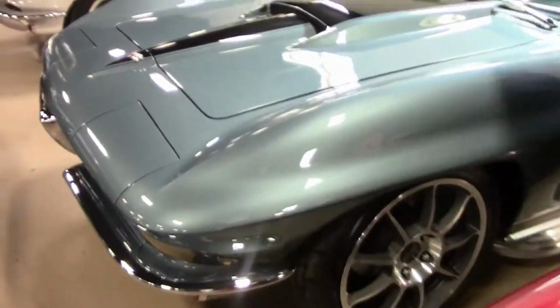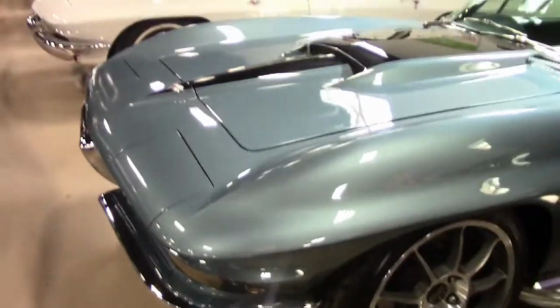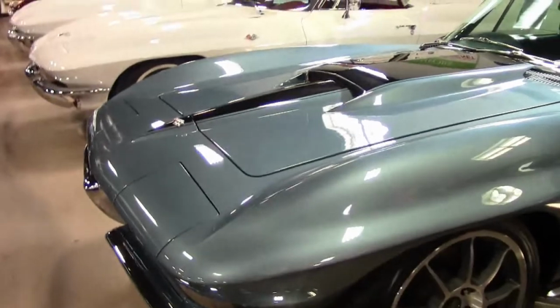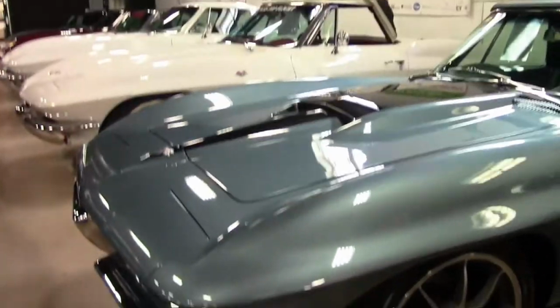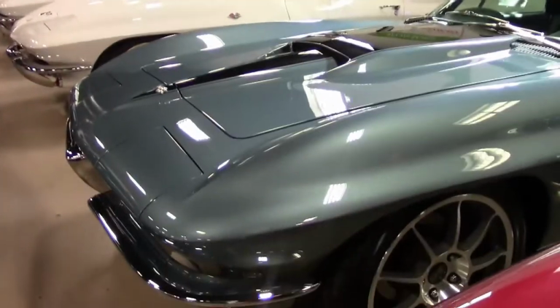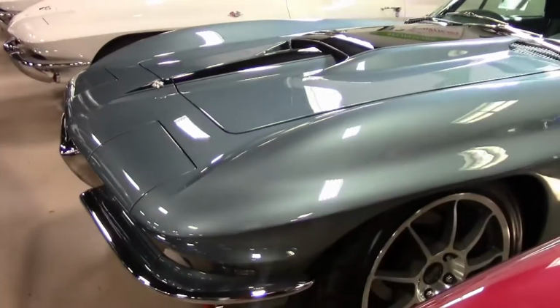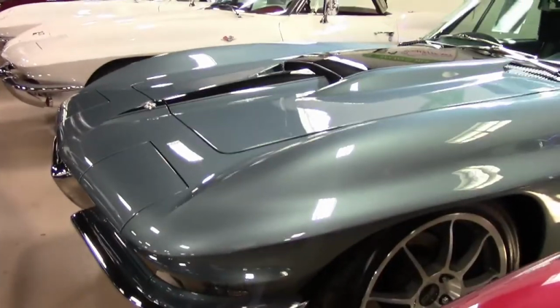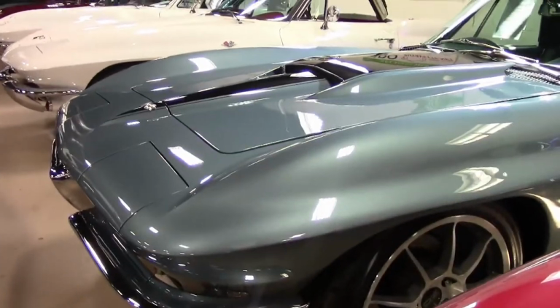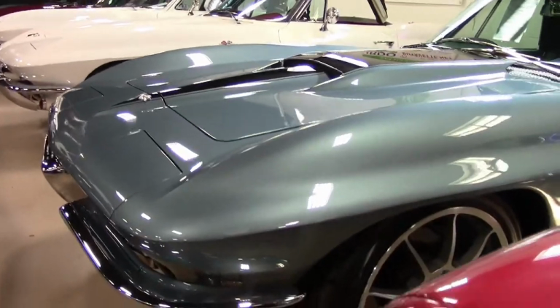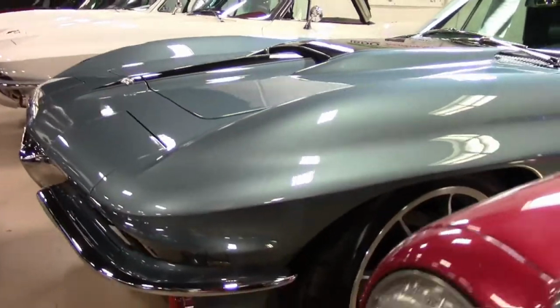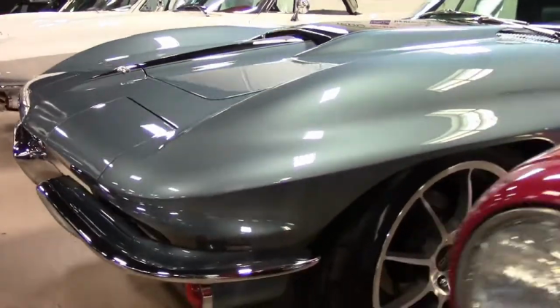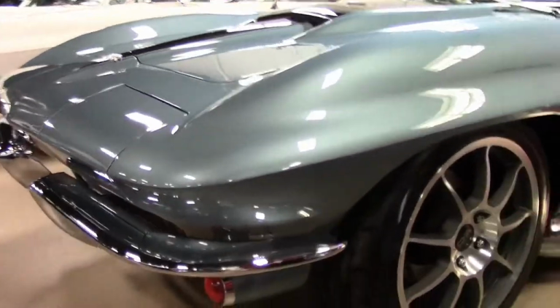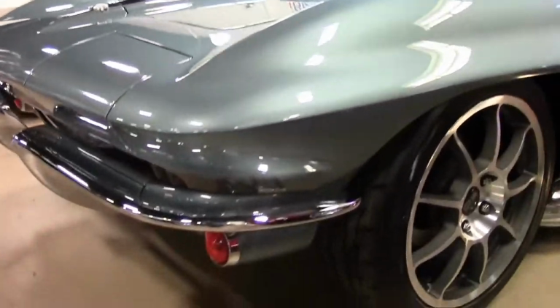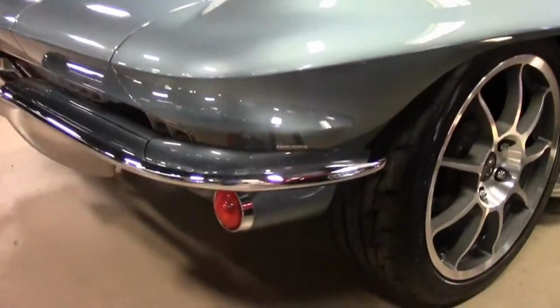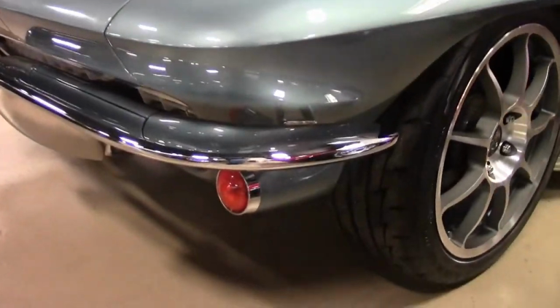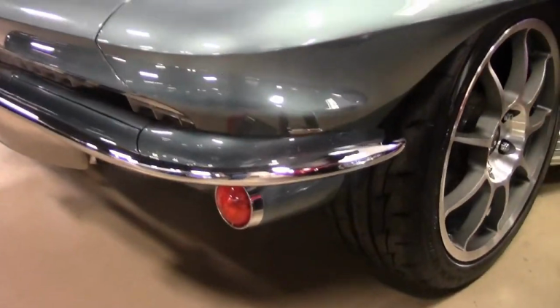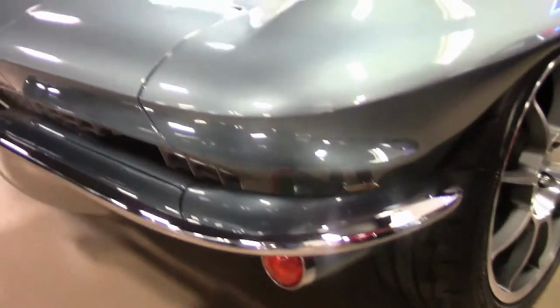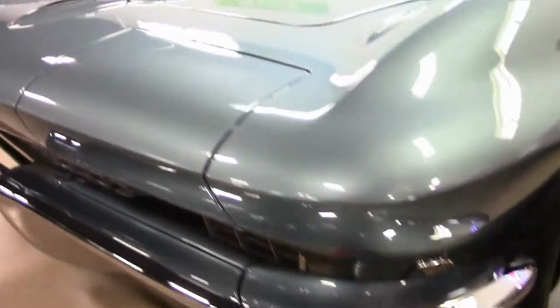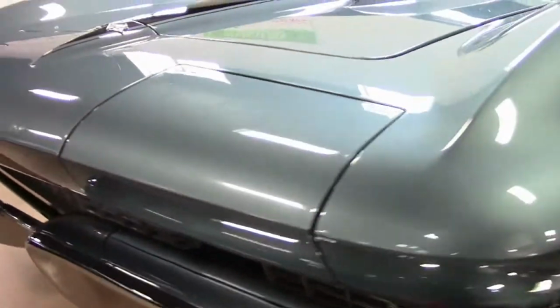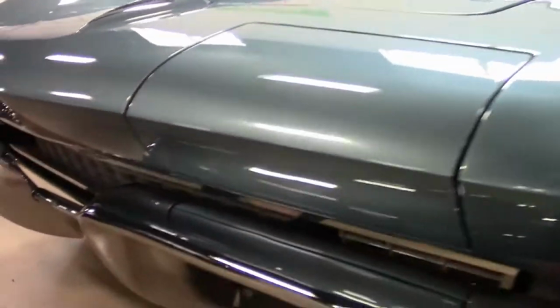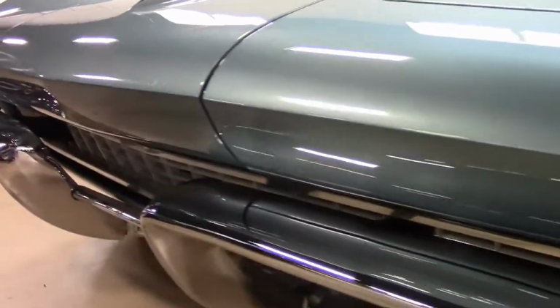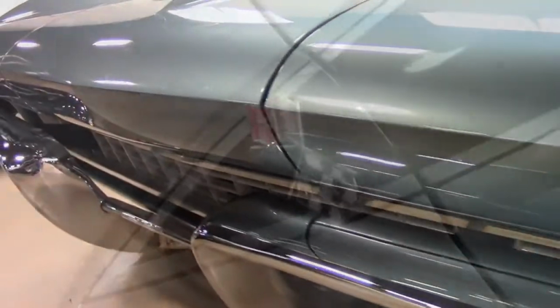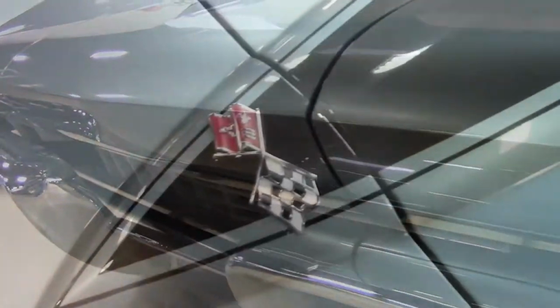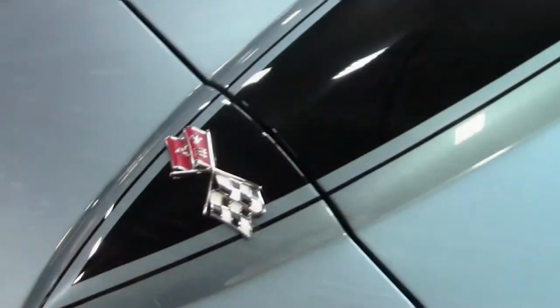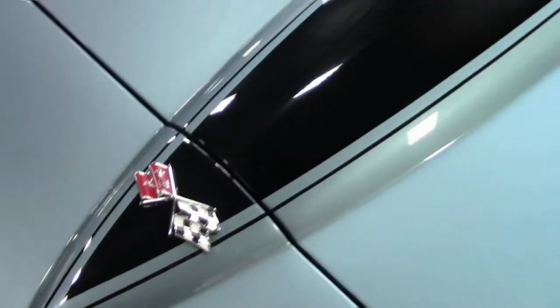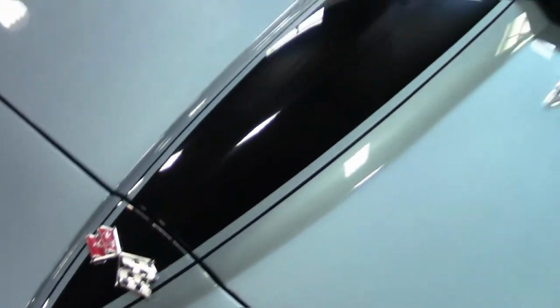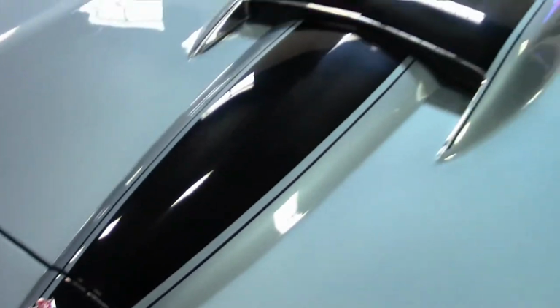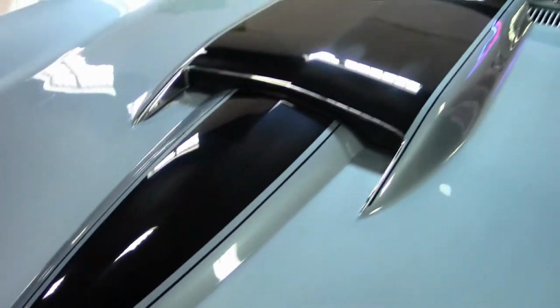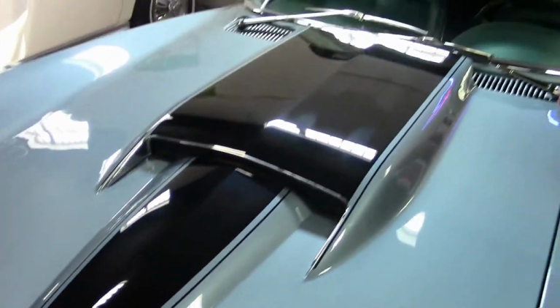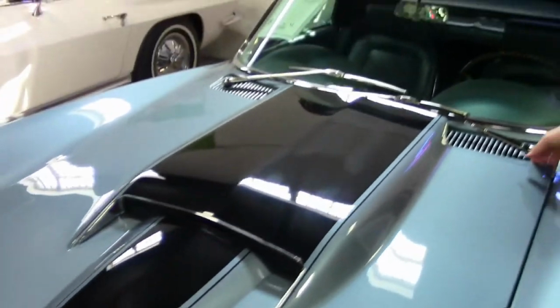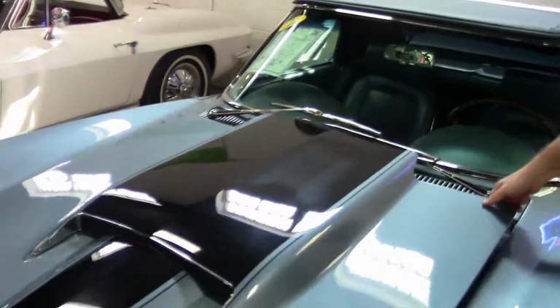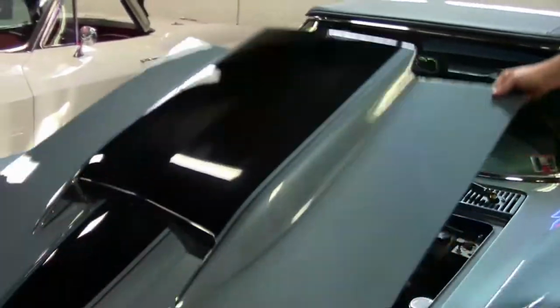The car is in absolutely excellent shape. And of course the big block hood — everybody's favorite.